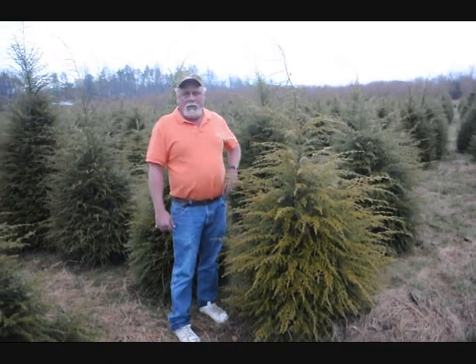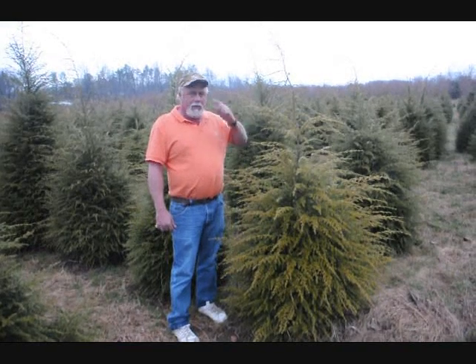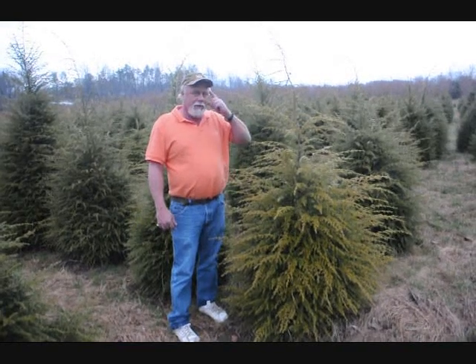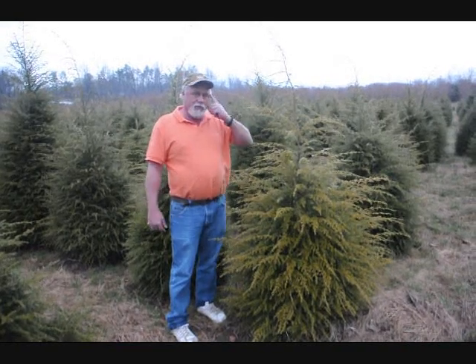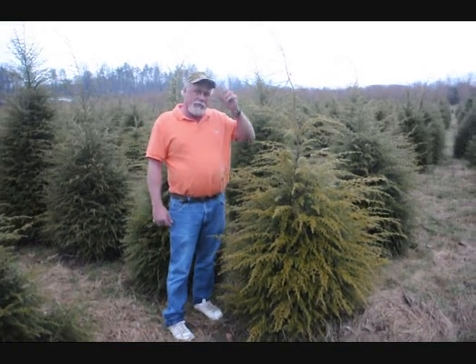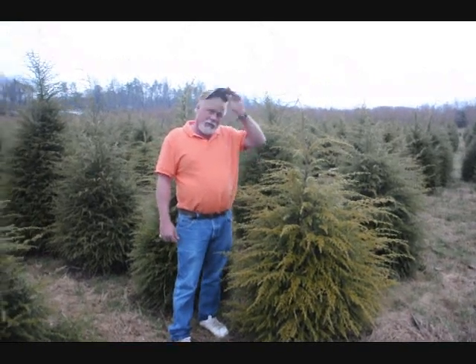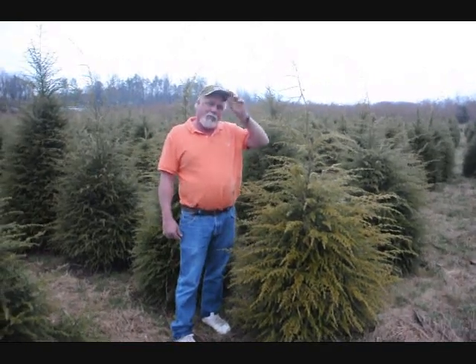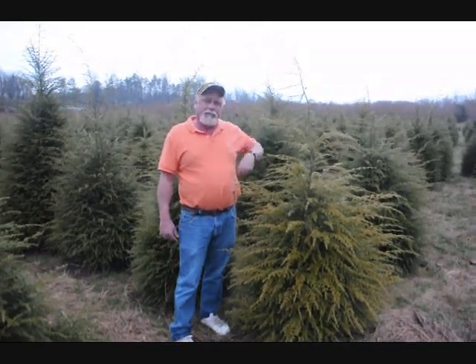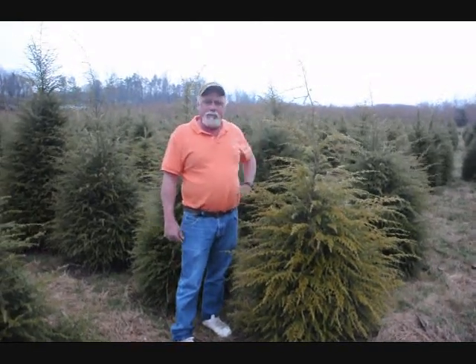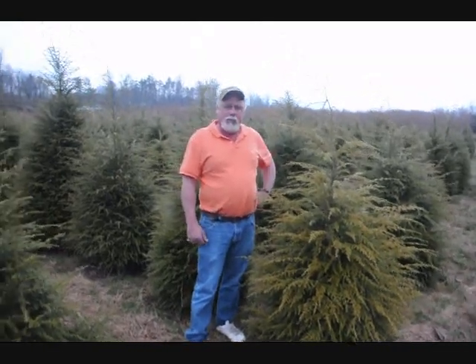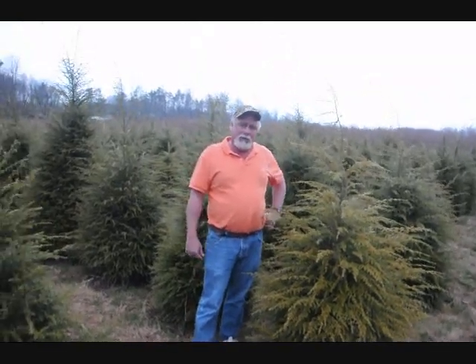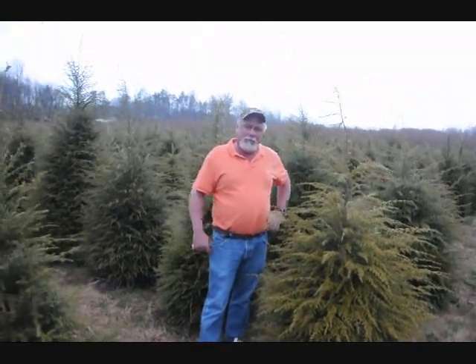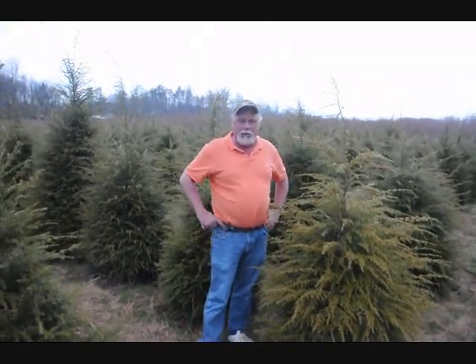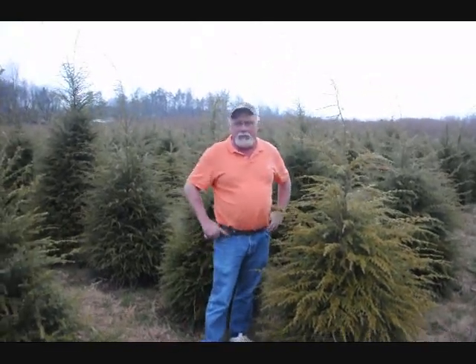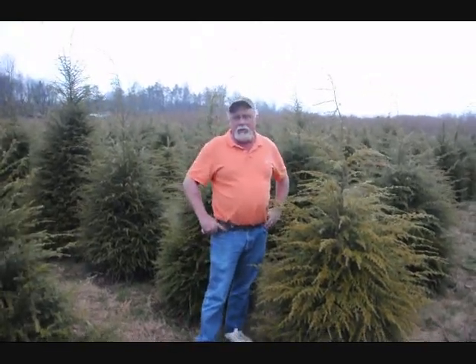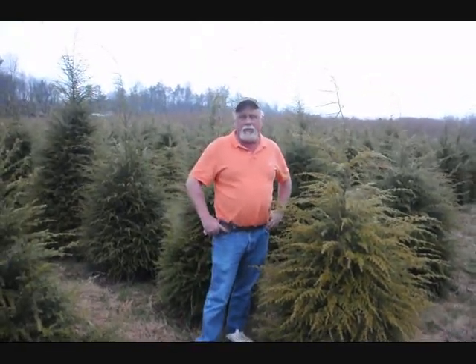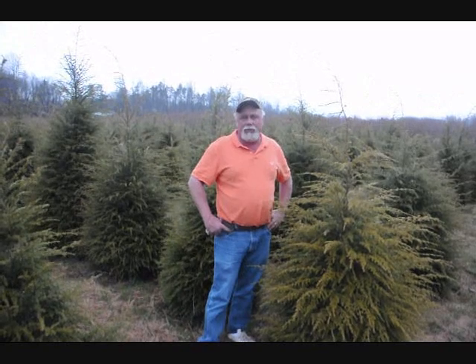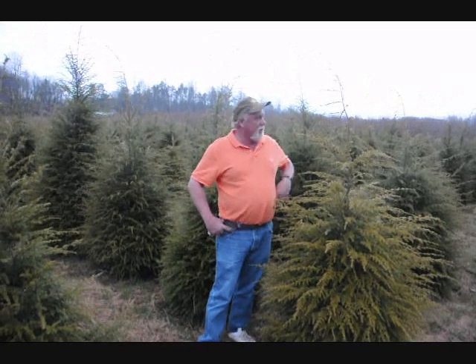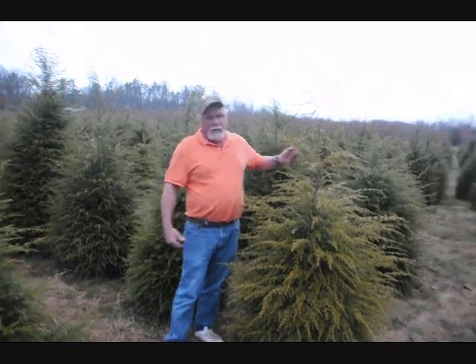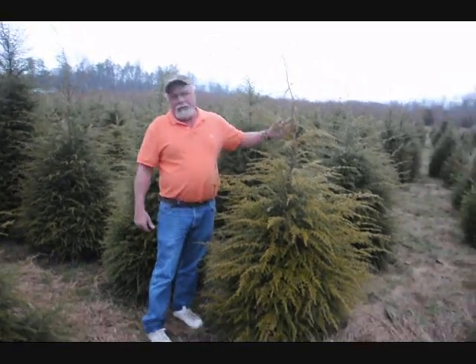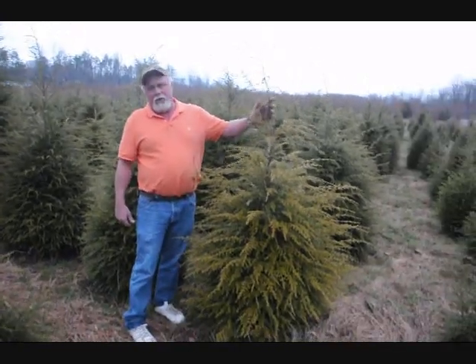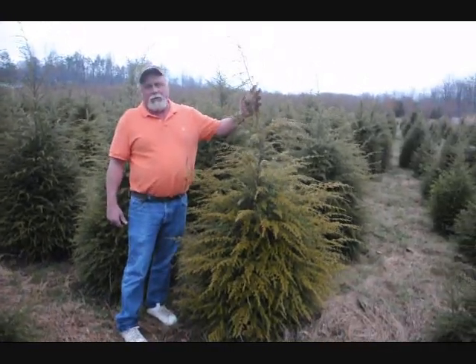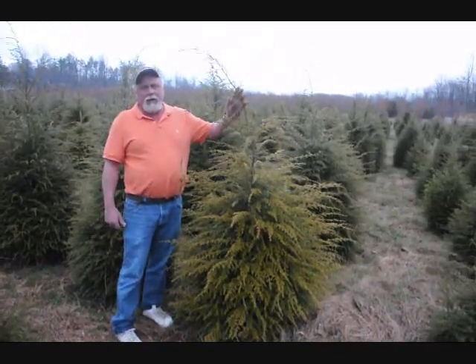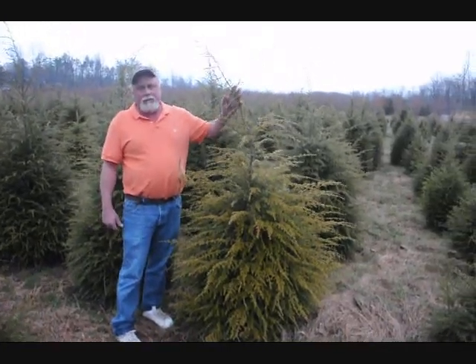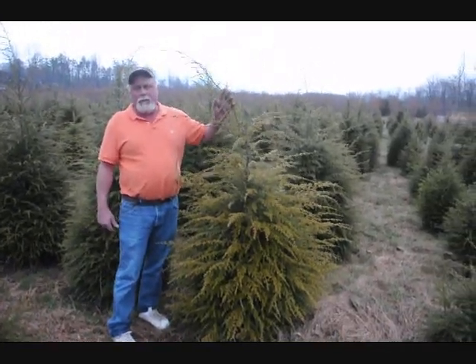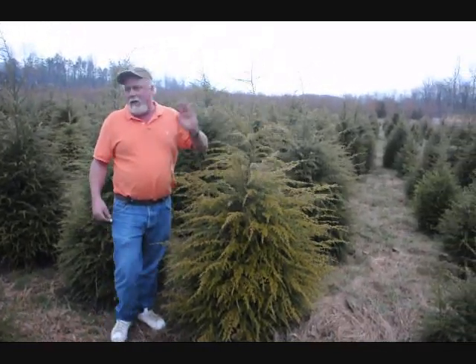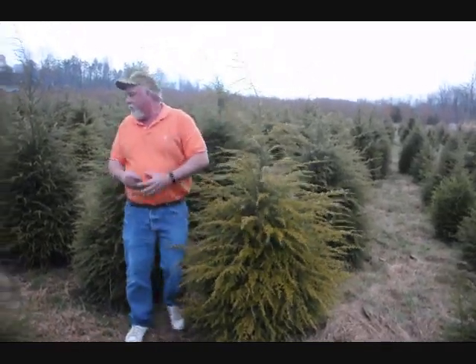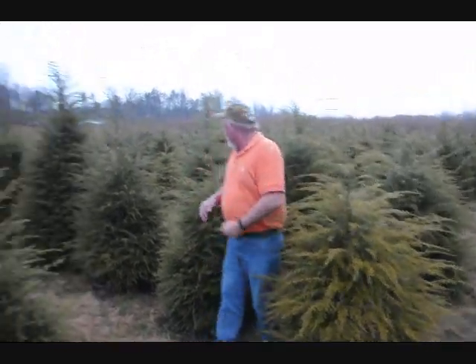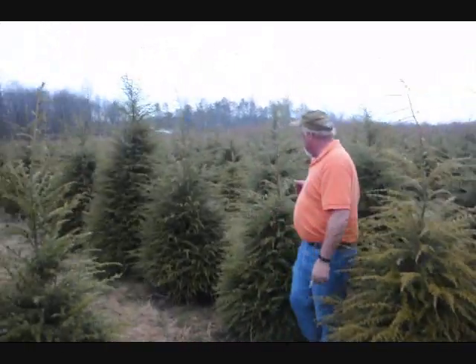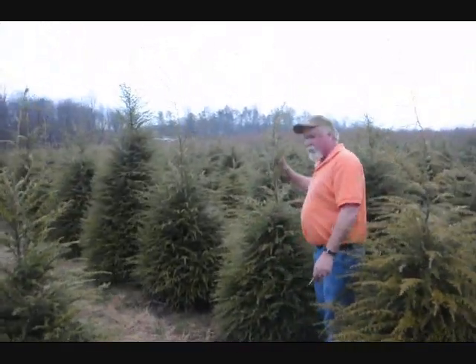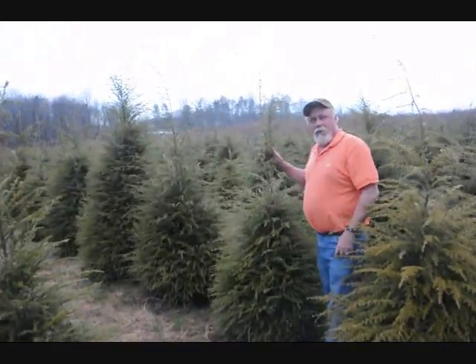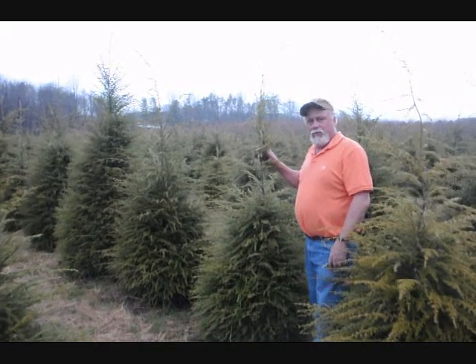We have hemlock. We usually sell from about 3 to 4 all the way up to 11 to 12 foot. This hemlock here you're looking at is a 4 to 5. This is a 4 to 5 foot.